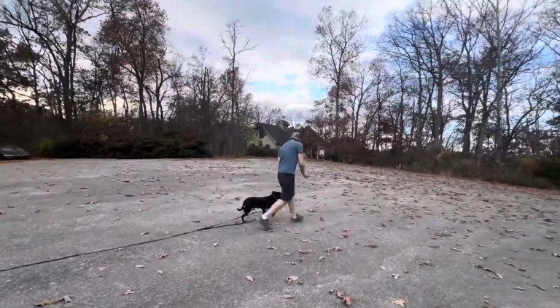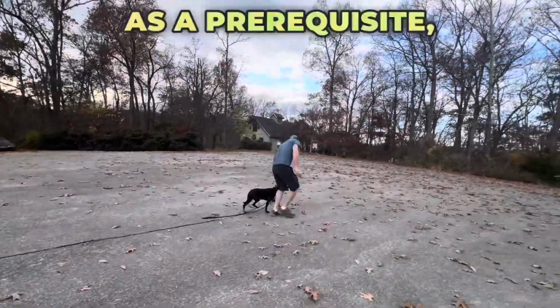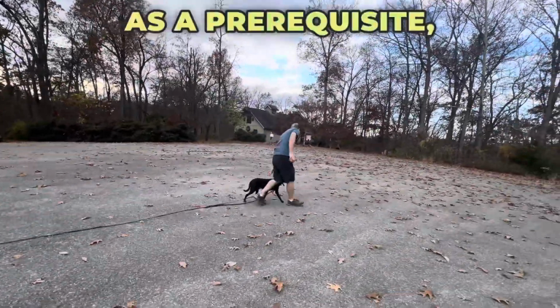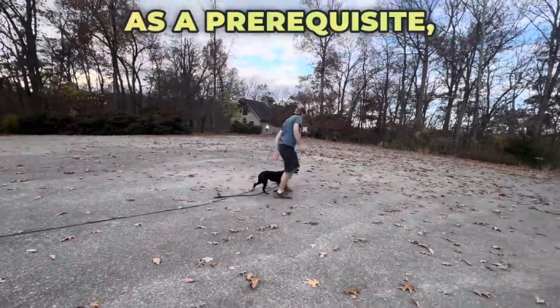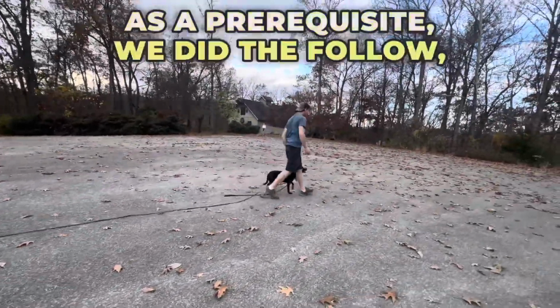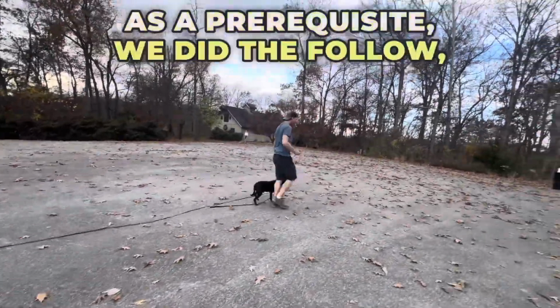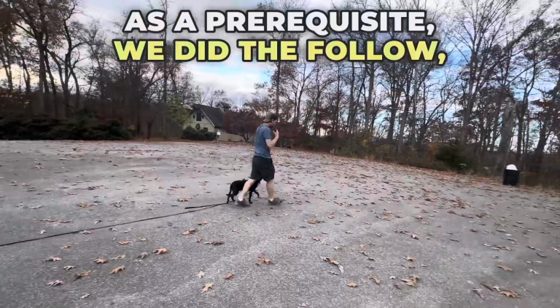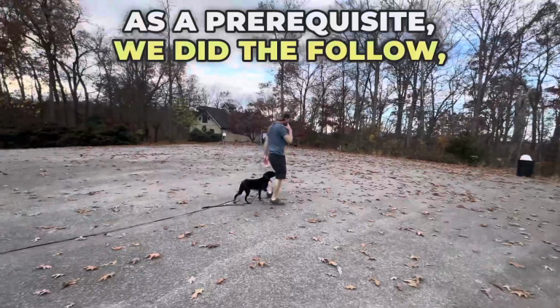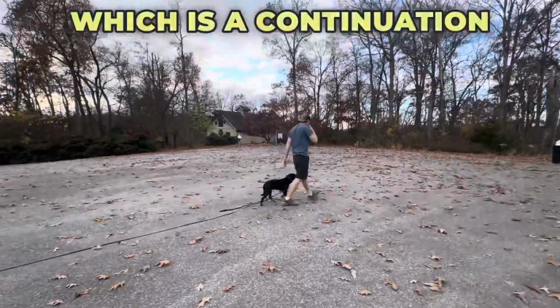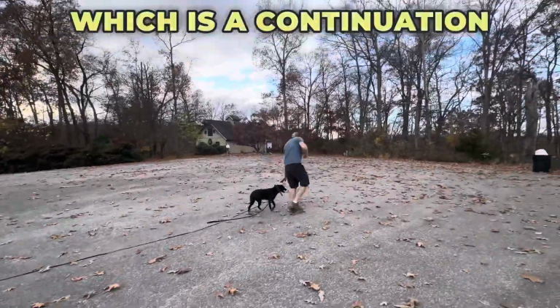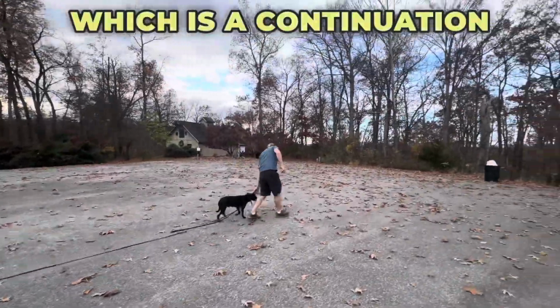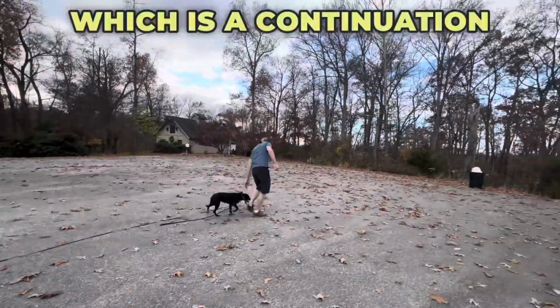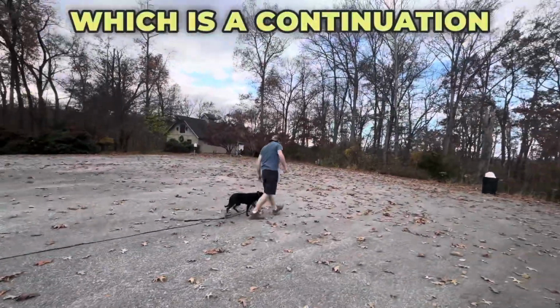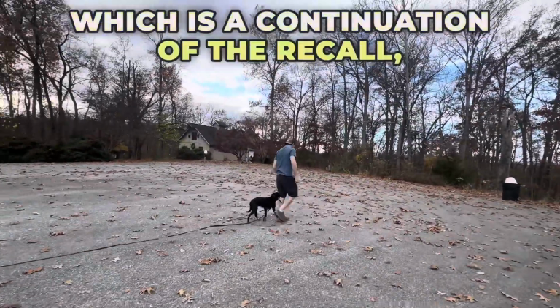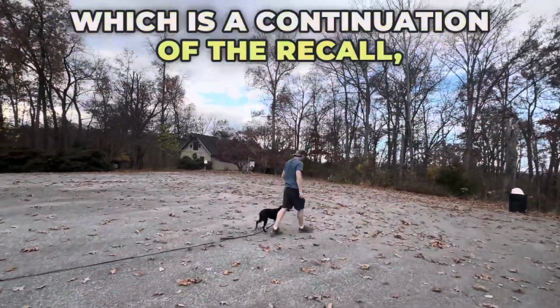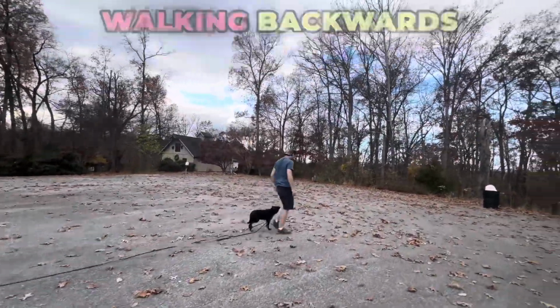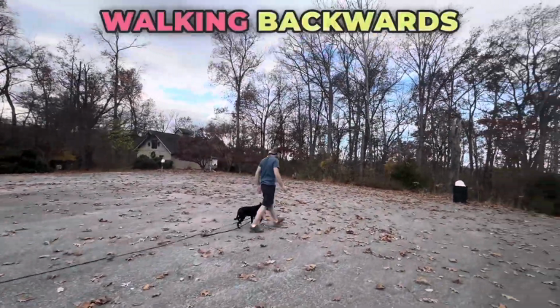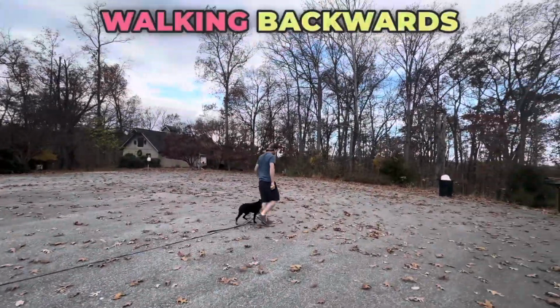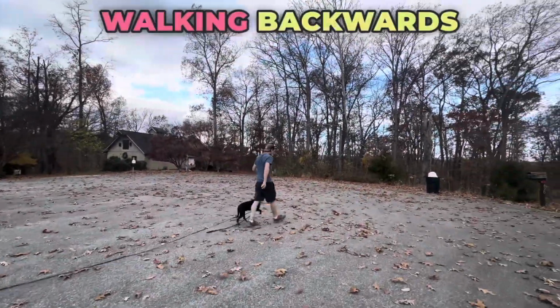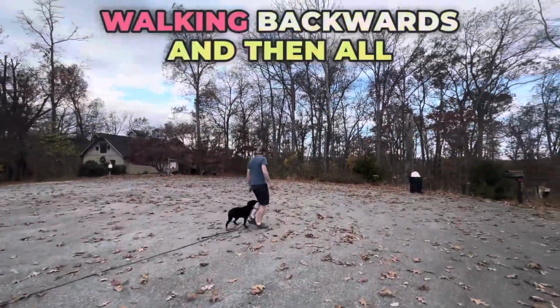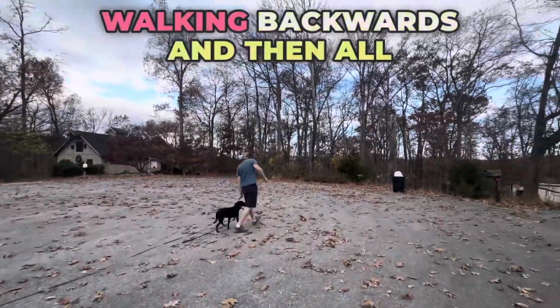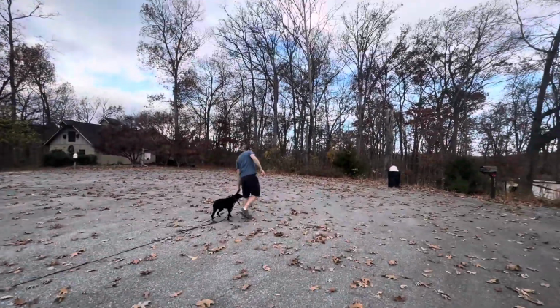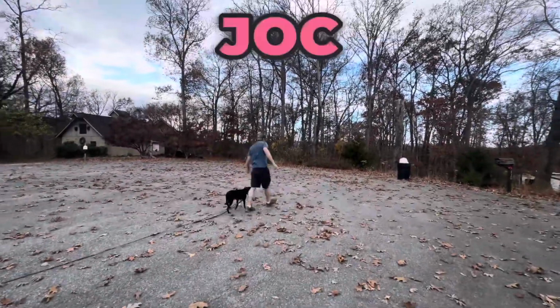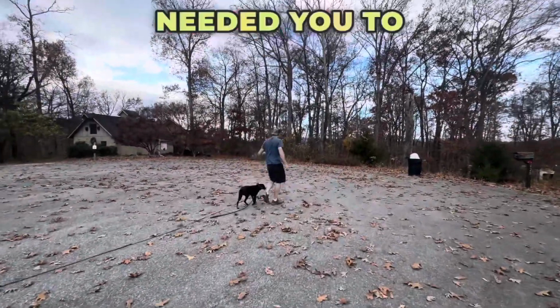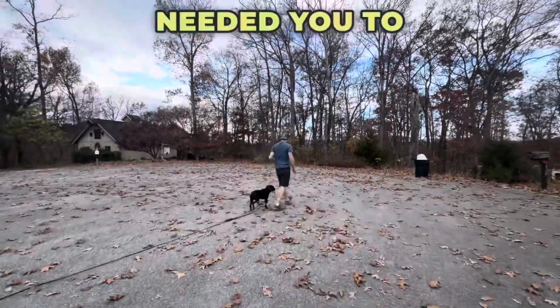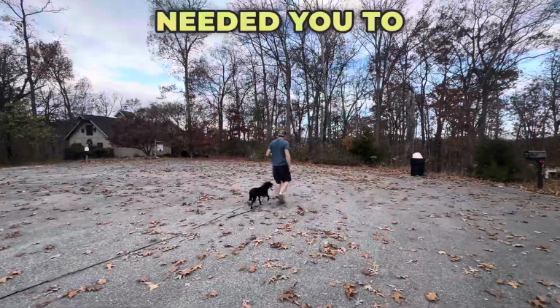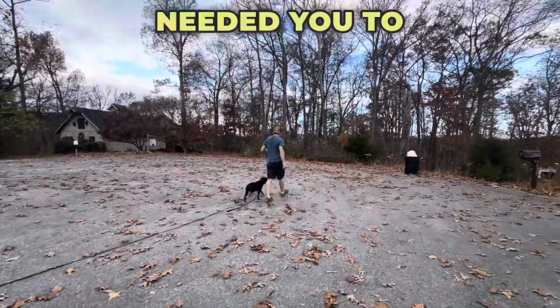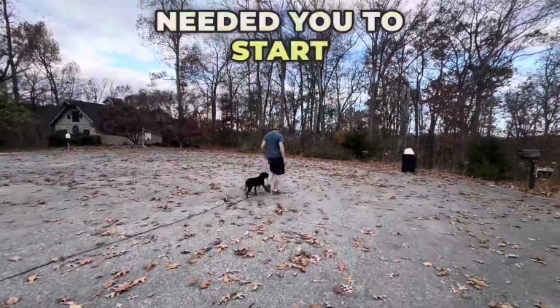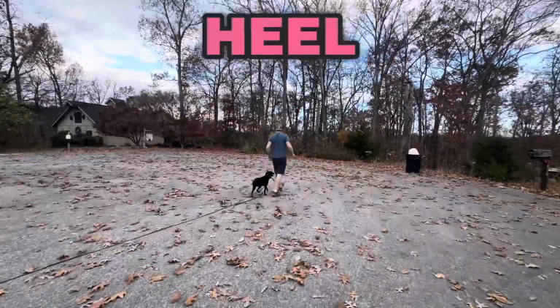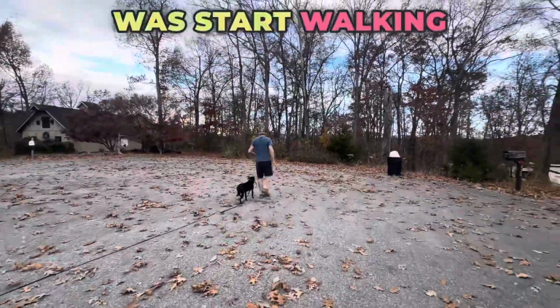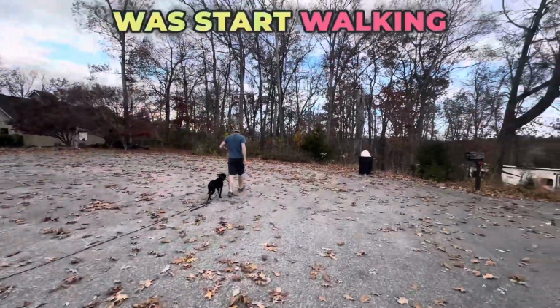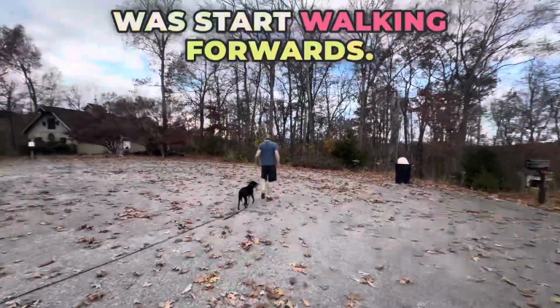As a prerequisite, we did the follow, which was a continuation of the recall walking backwards, and then all Josh needs to do to start heel is start walking forwards.